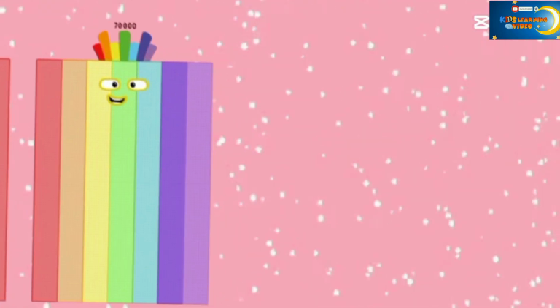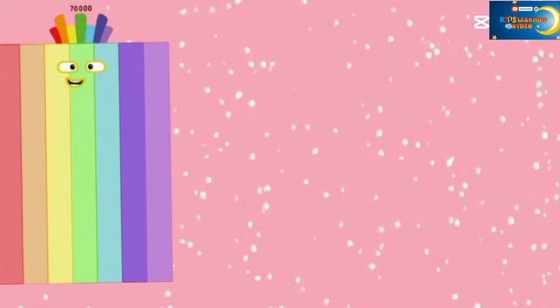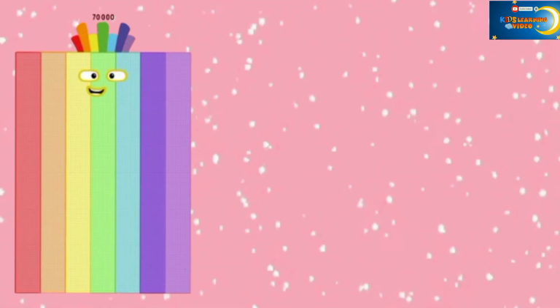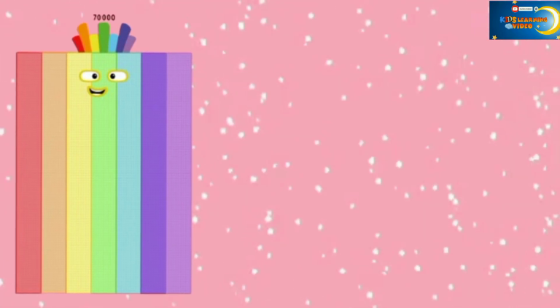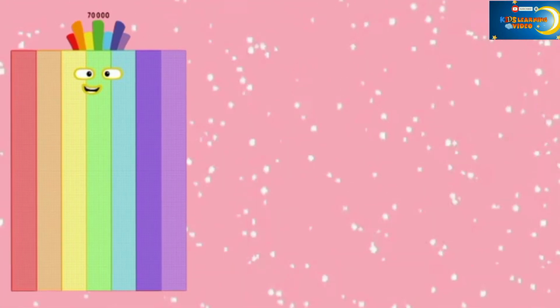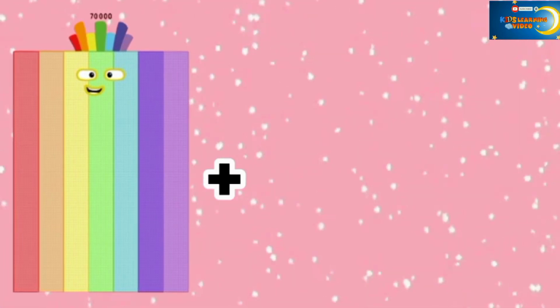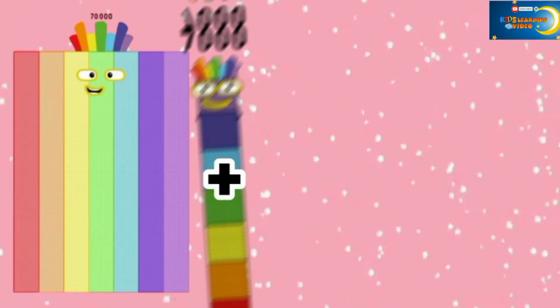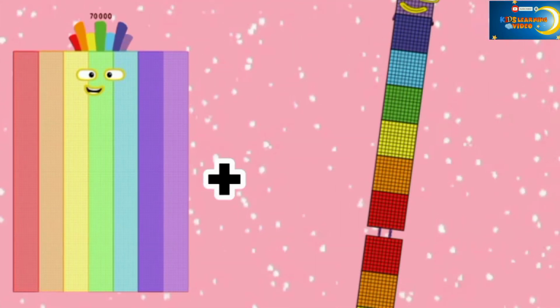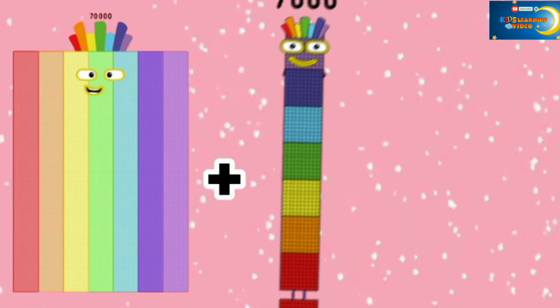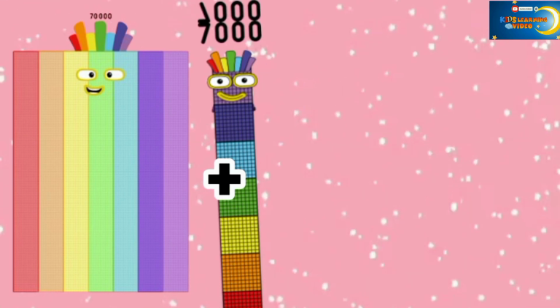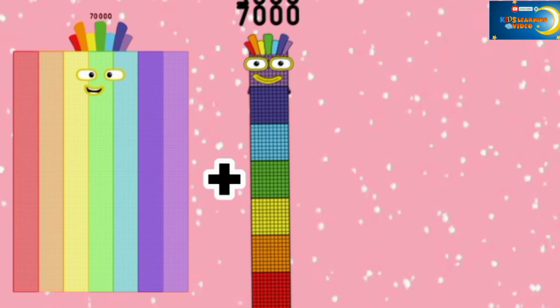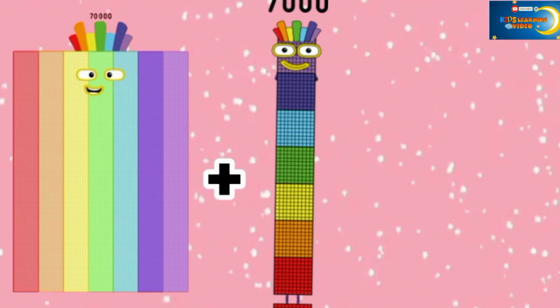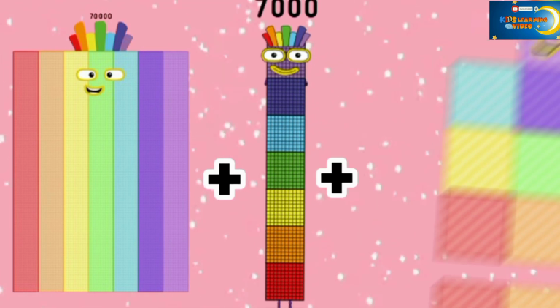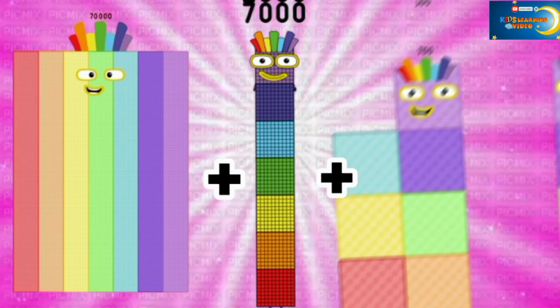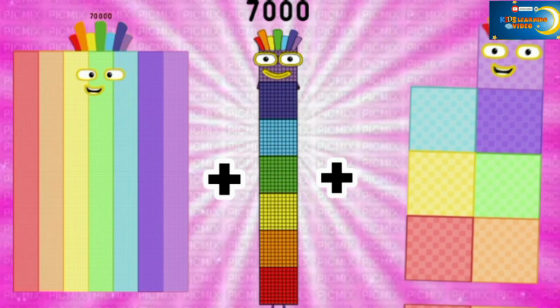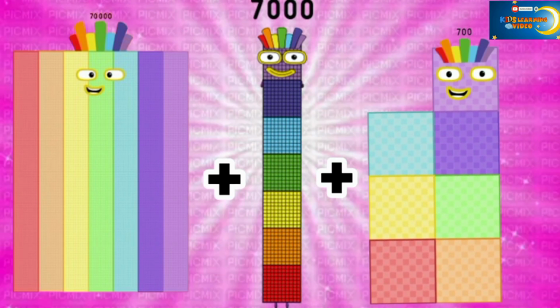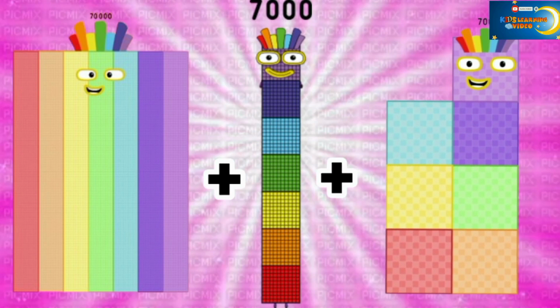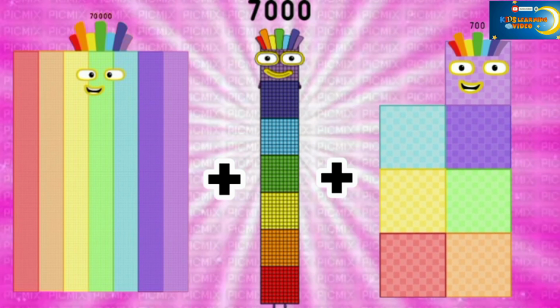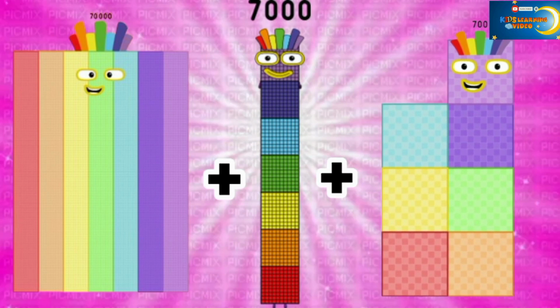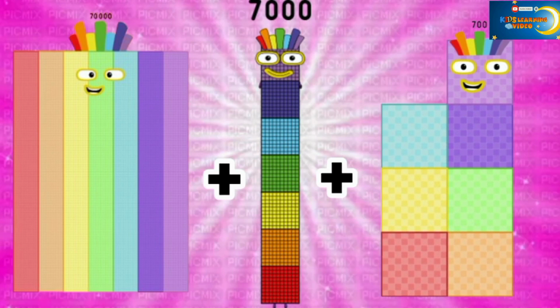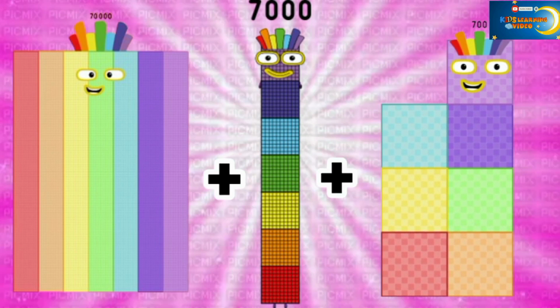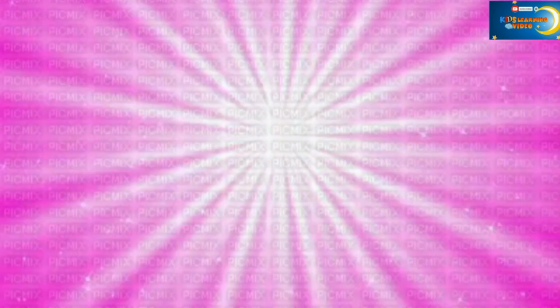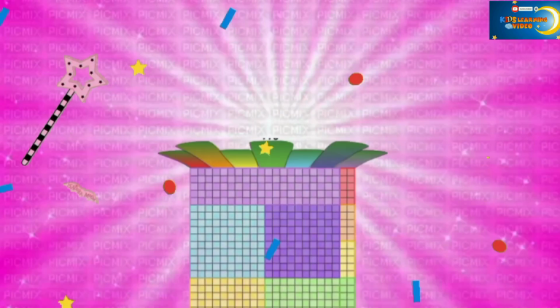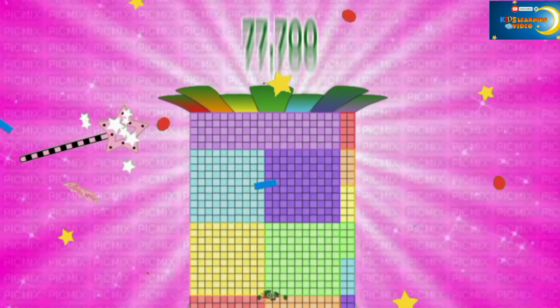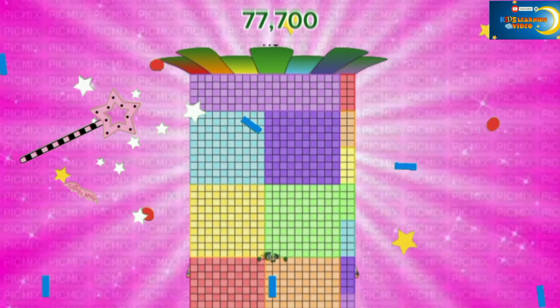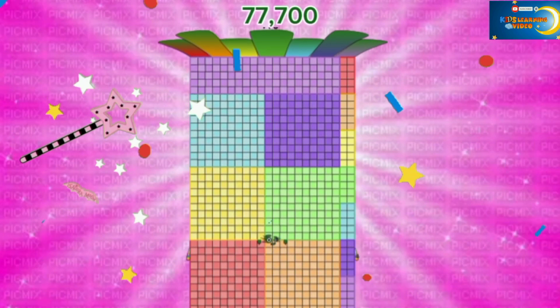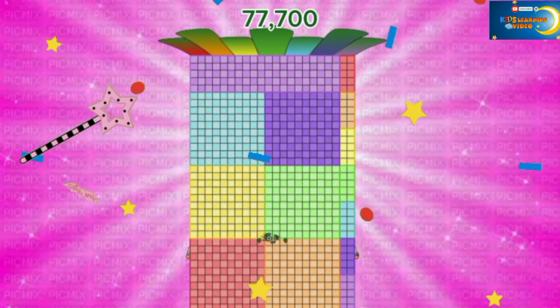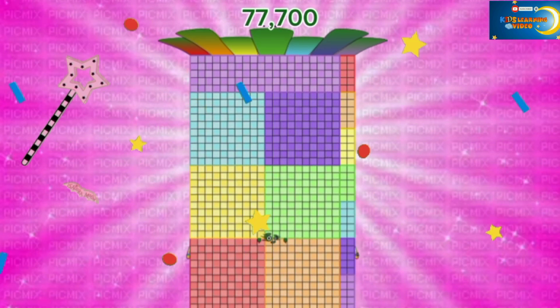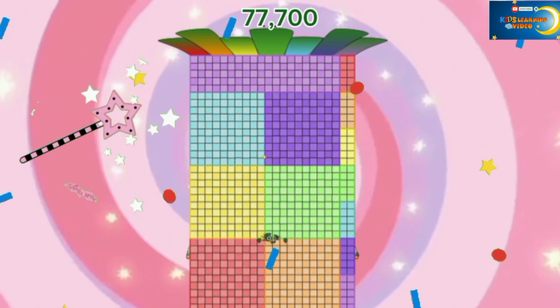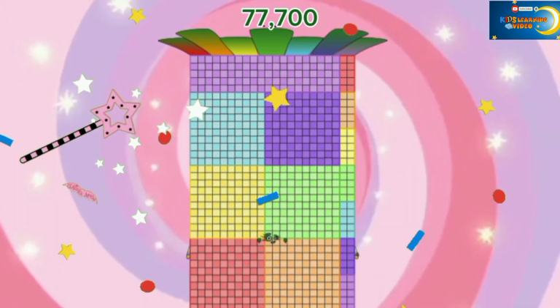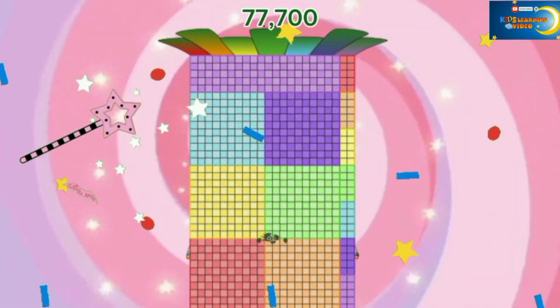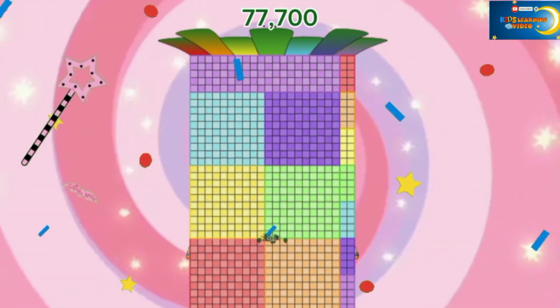70,000 plus 7,000 plus 700 is equal to 77,700.